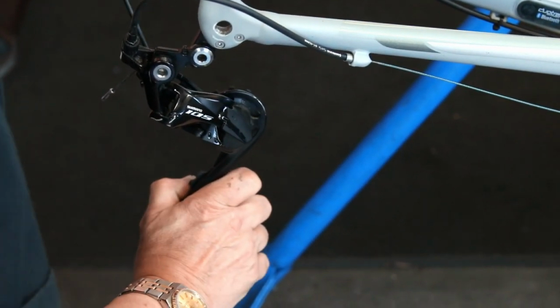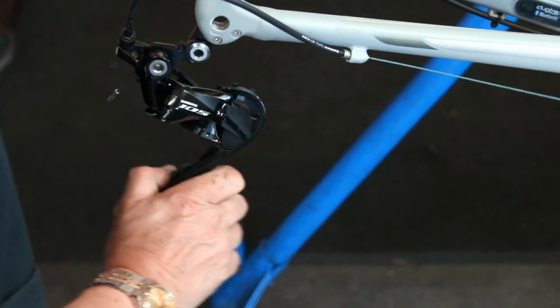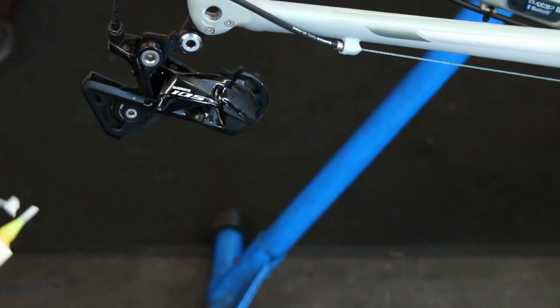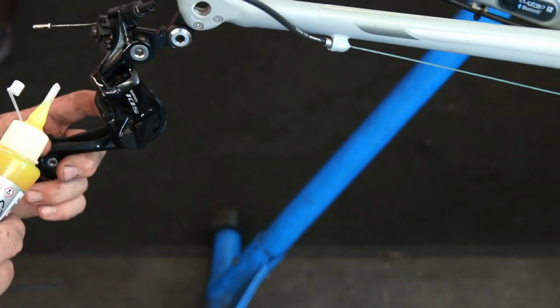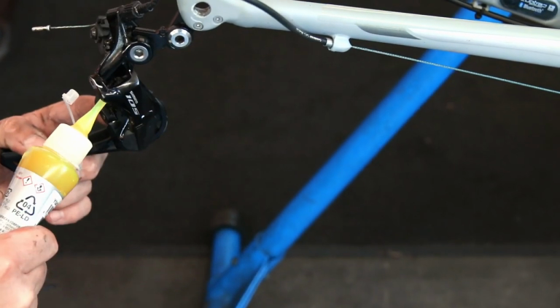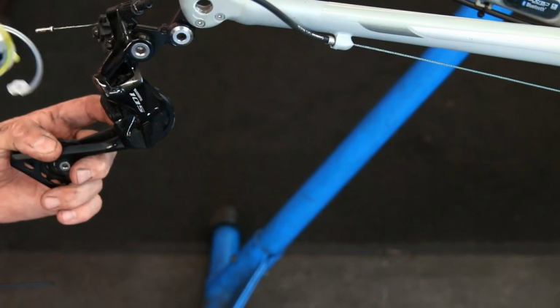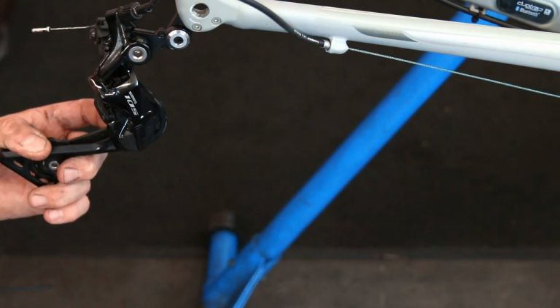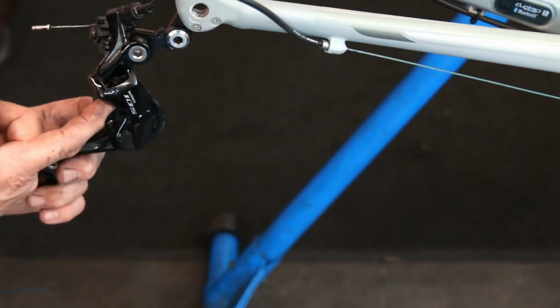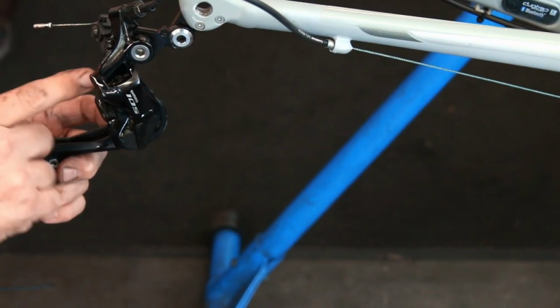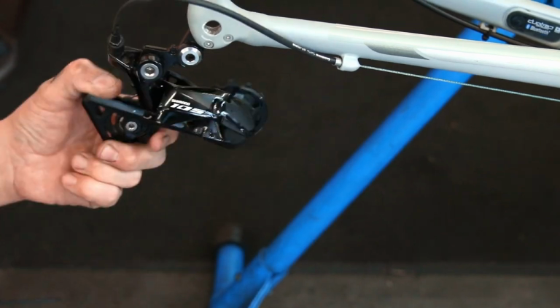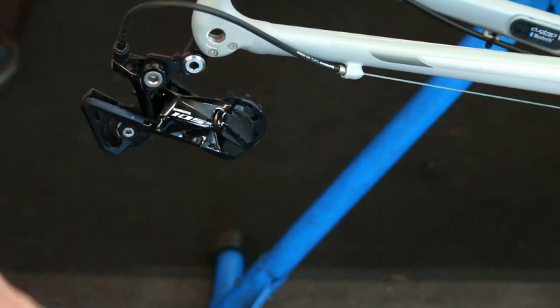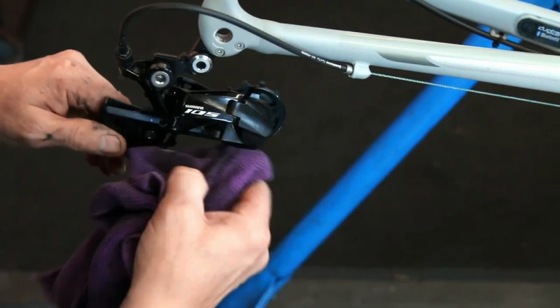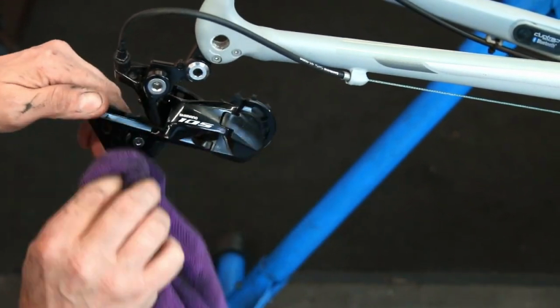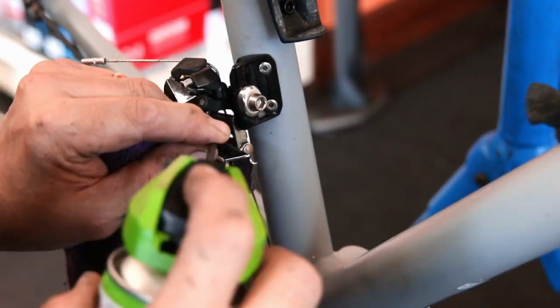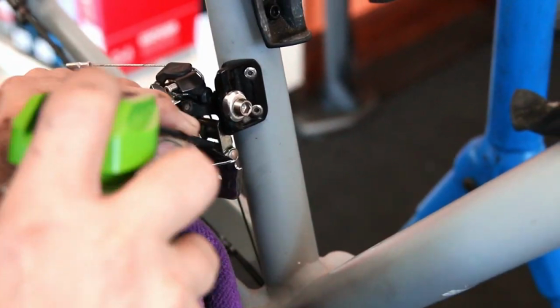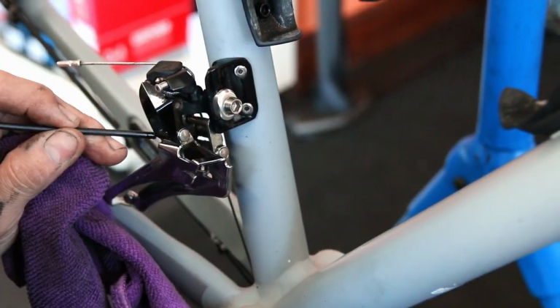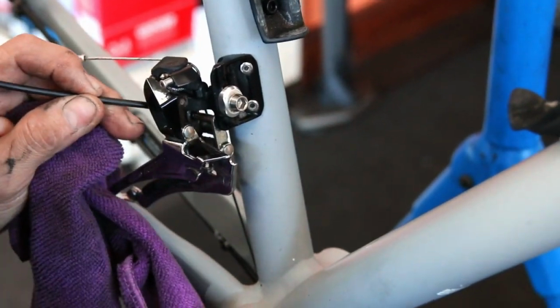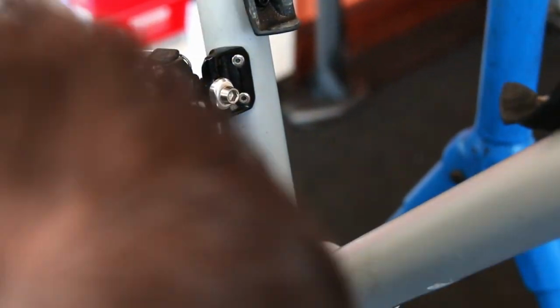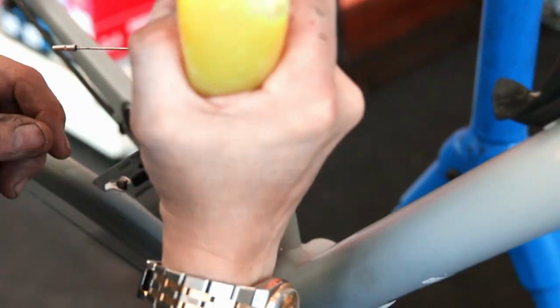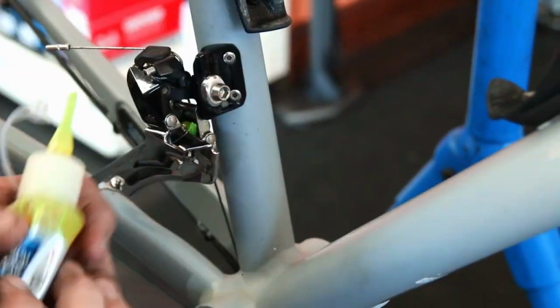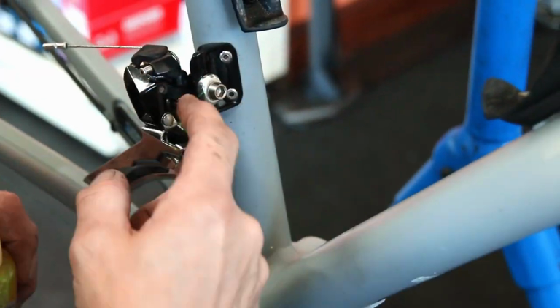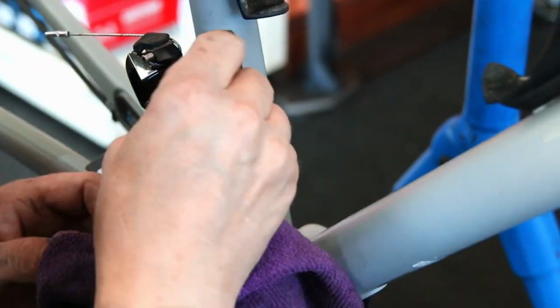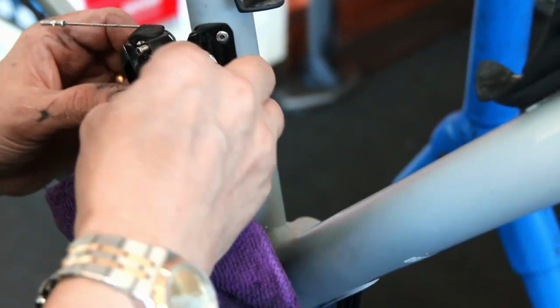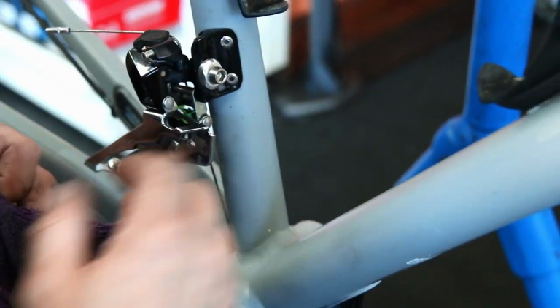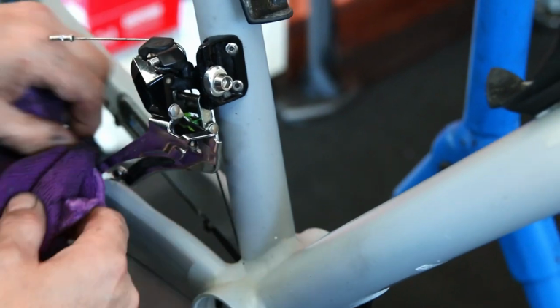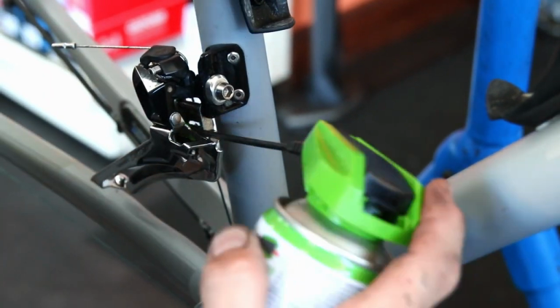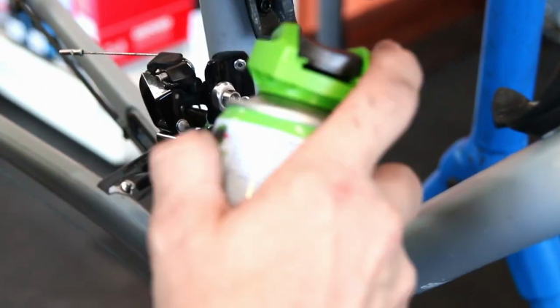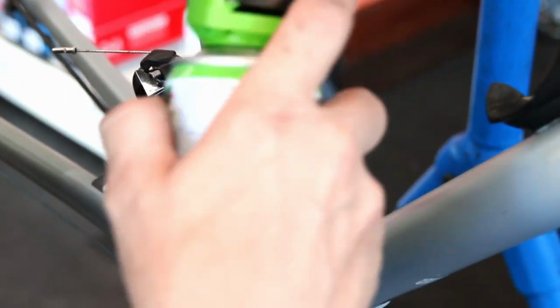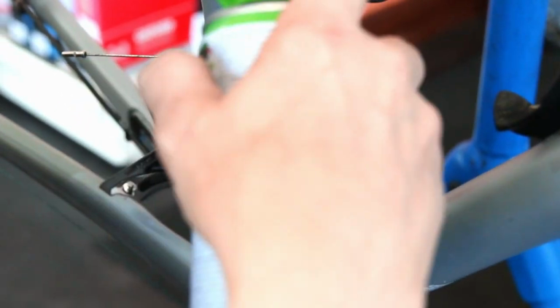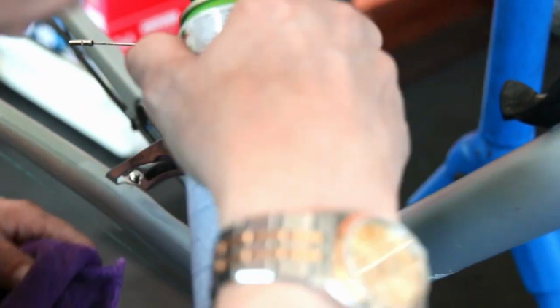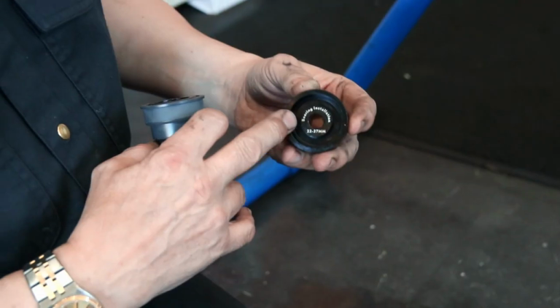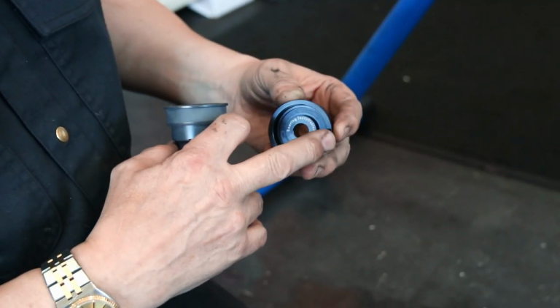Next up we're oiling and lubricating this rear derailleur — a little bit of grease on the main spring and a little bit of oil on the pivot points. It just helps the longevity of the part.